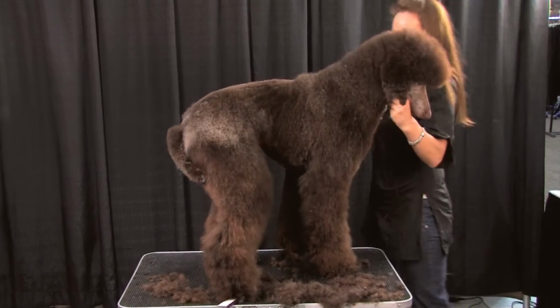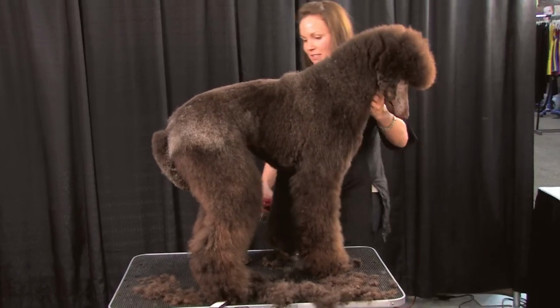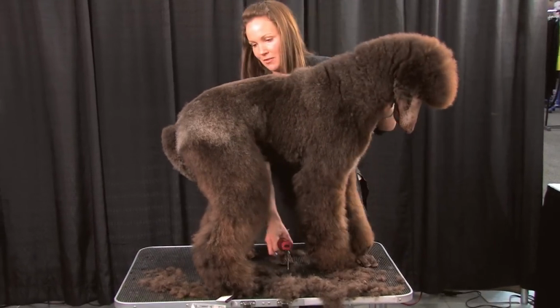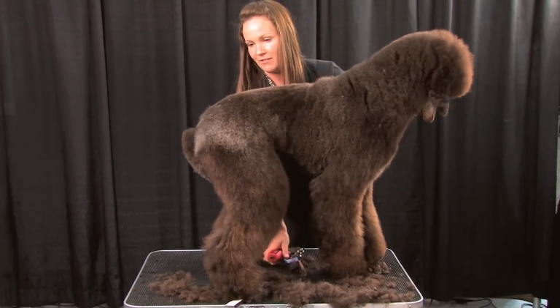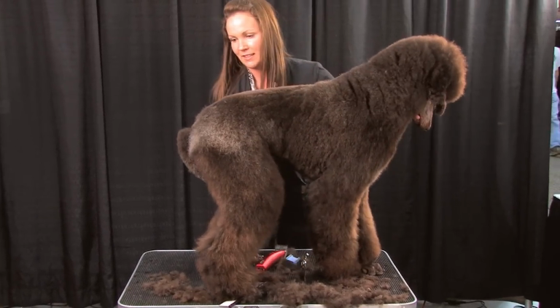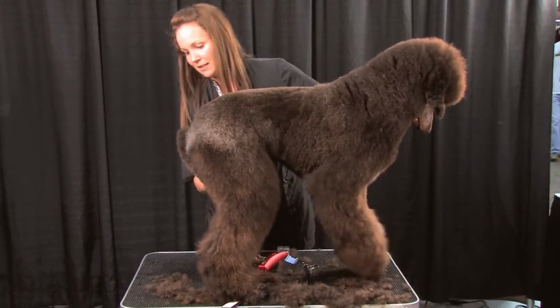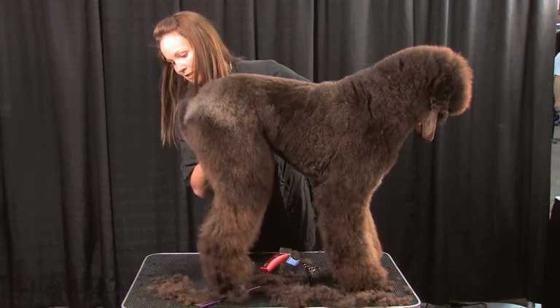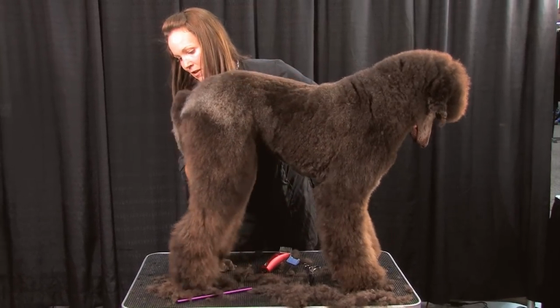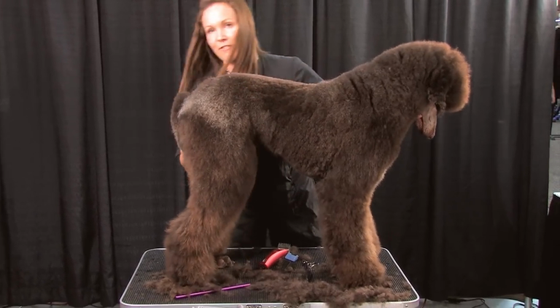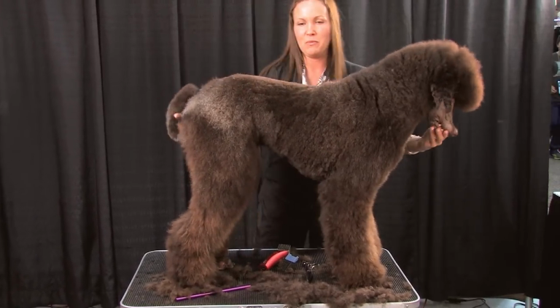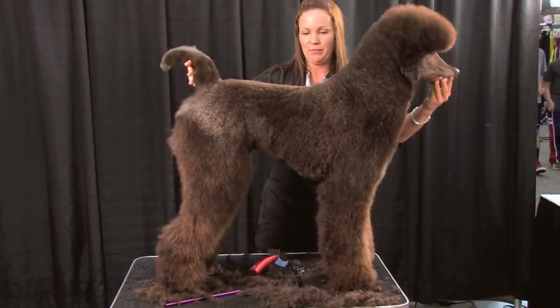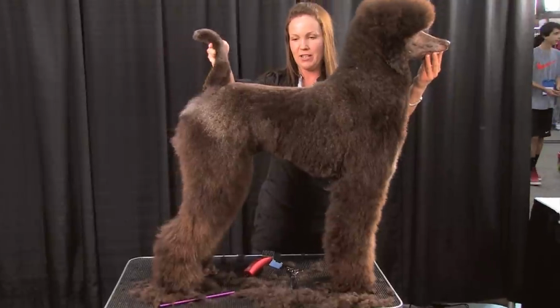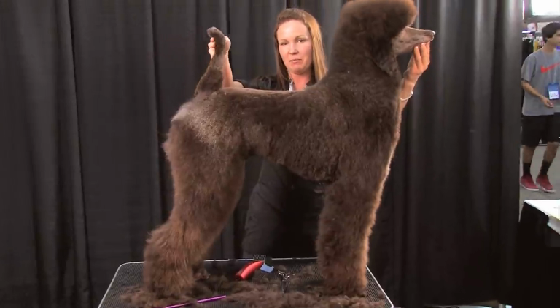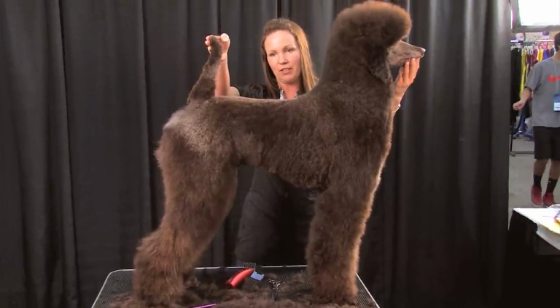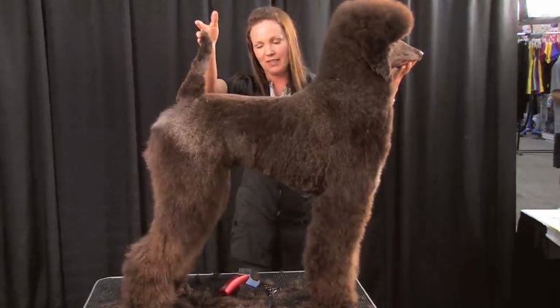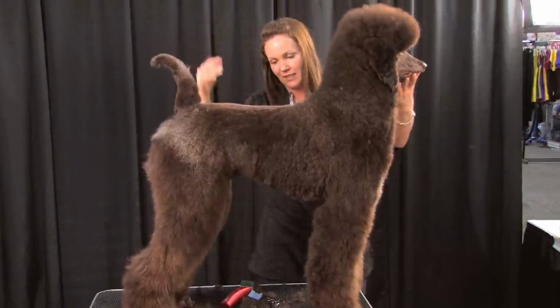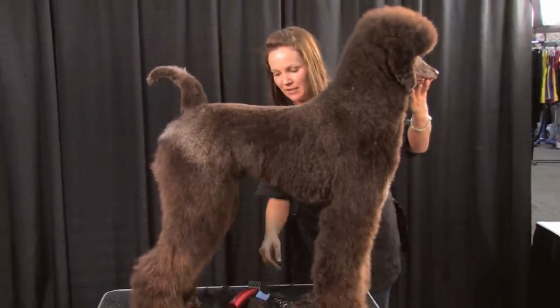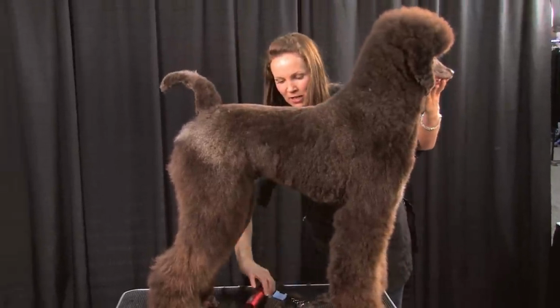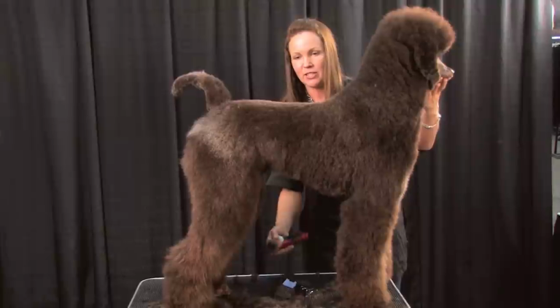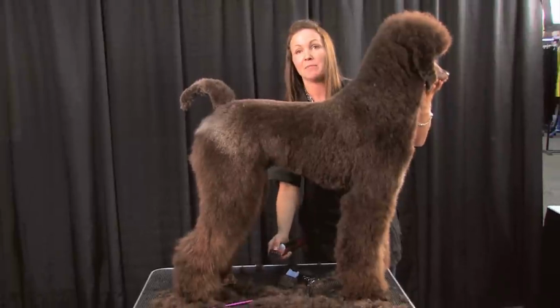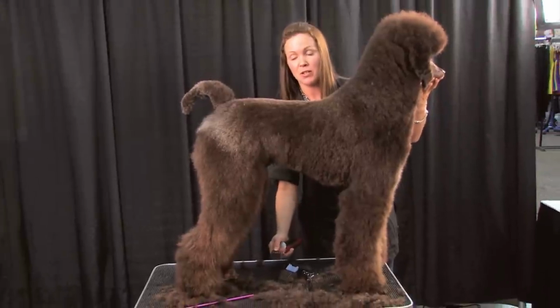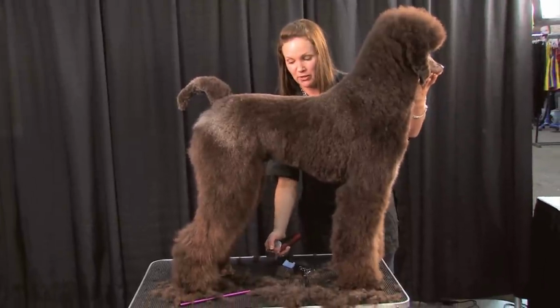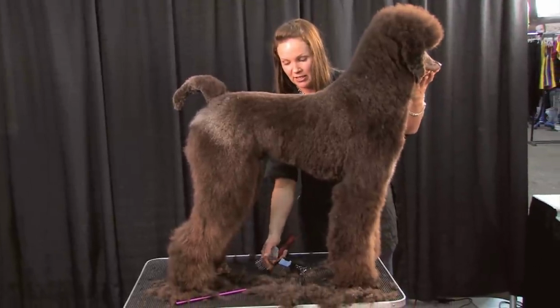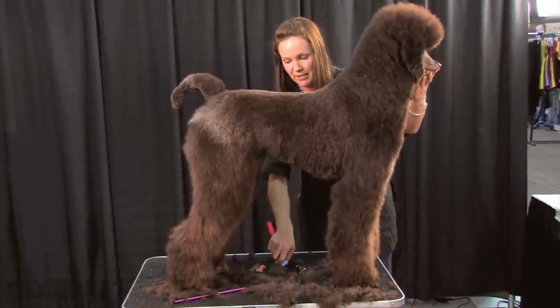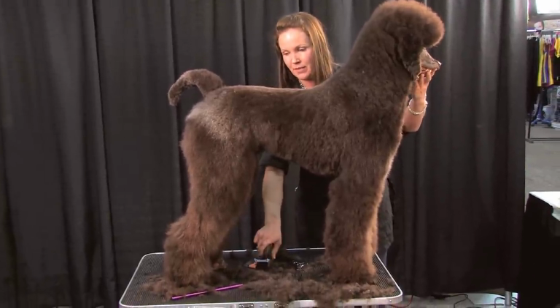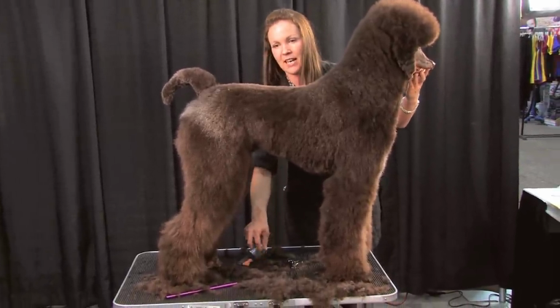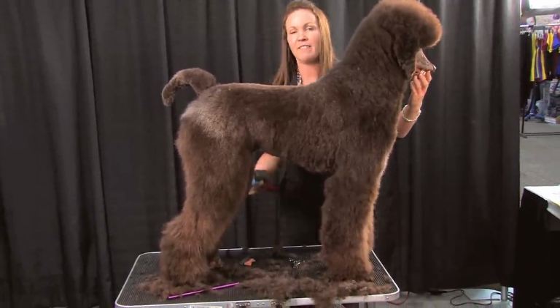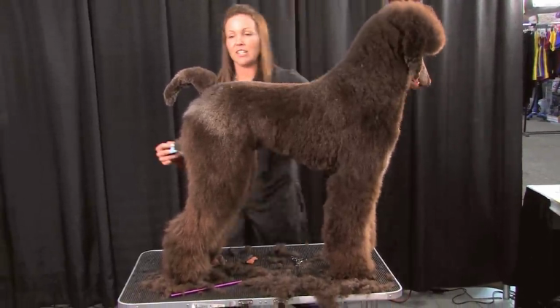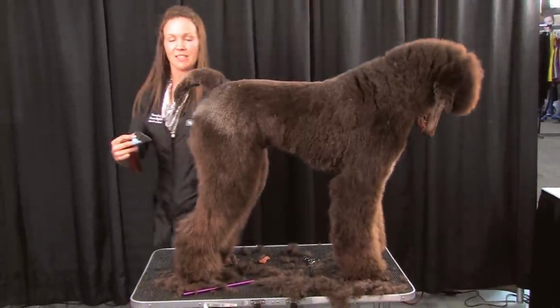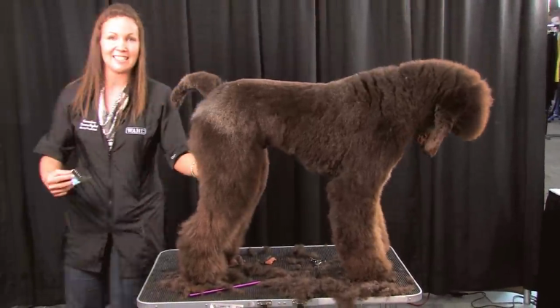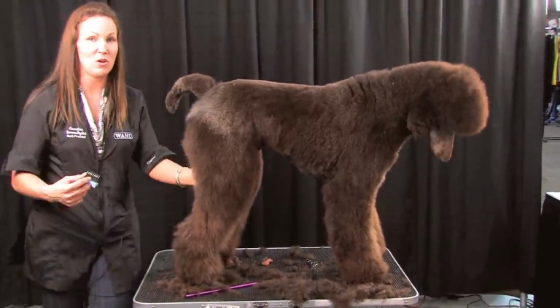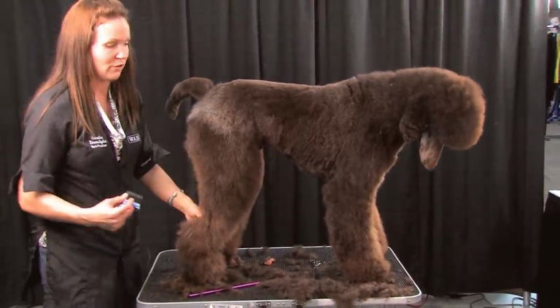Alright, so here we have a whole side of brown poodle — there was his before. So what we're going to do is use the same snap-on combs we were using on the other side and even this dog up, because I'd hate to send him home half-groomed.